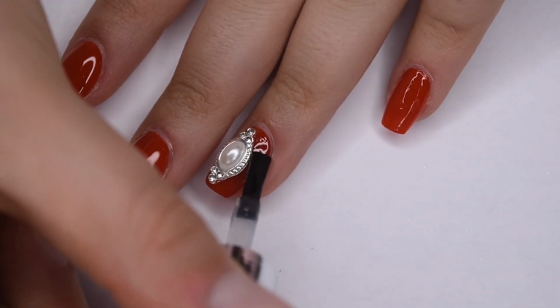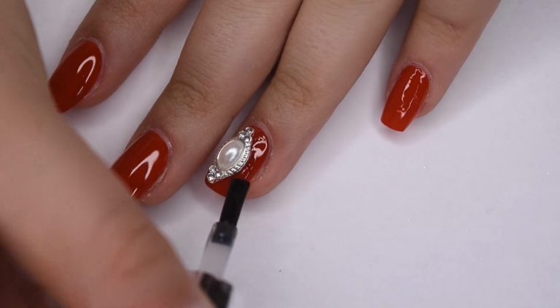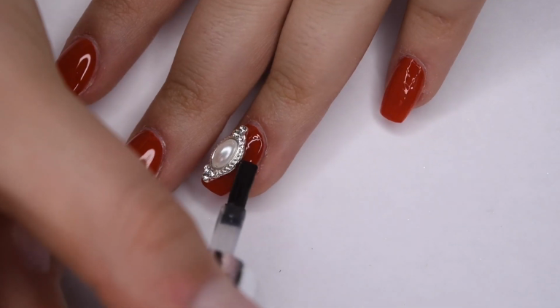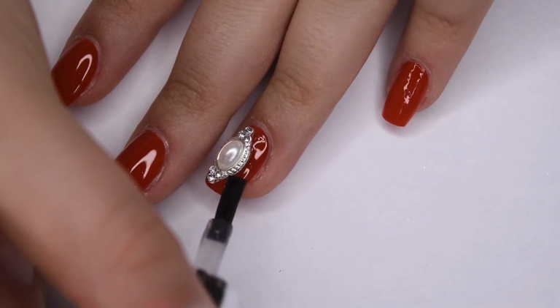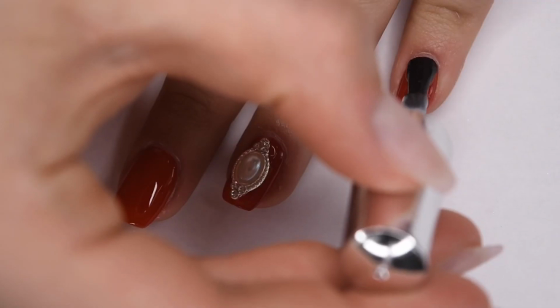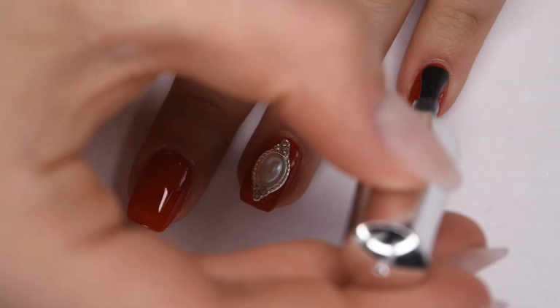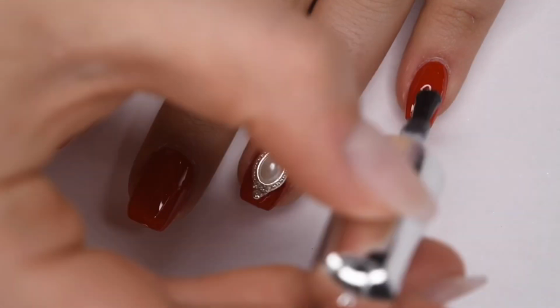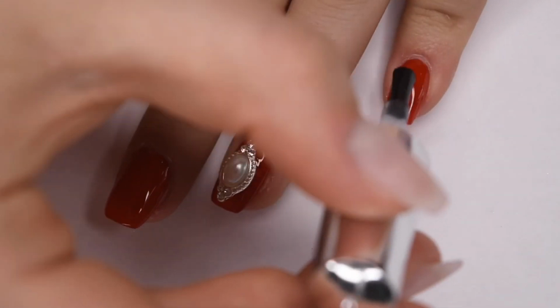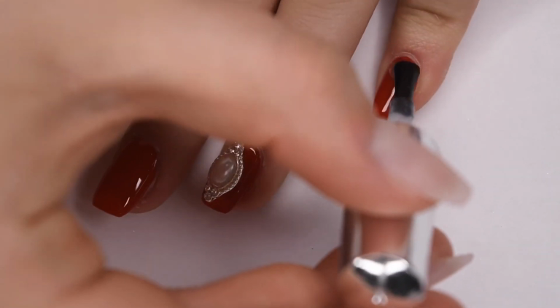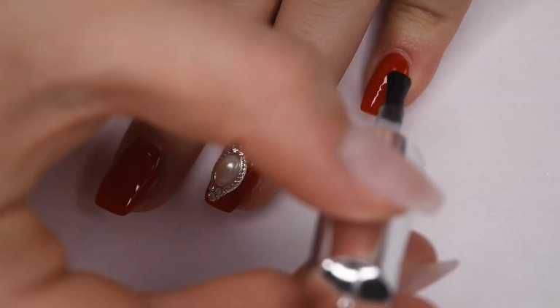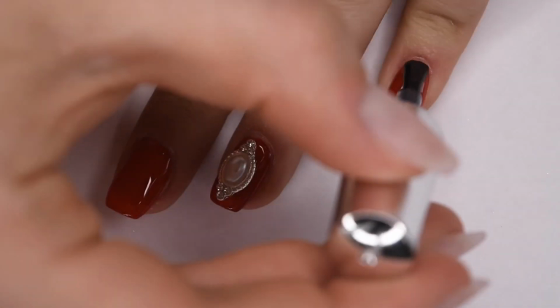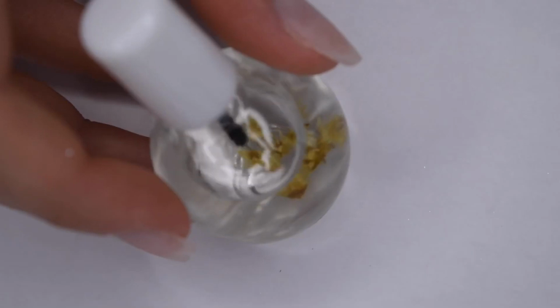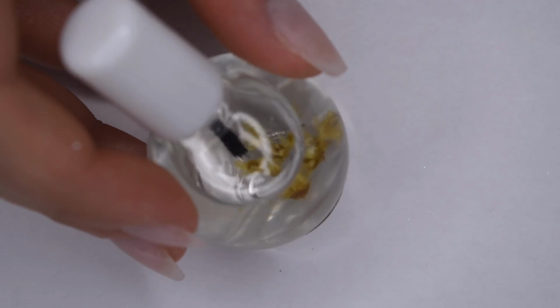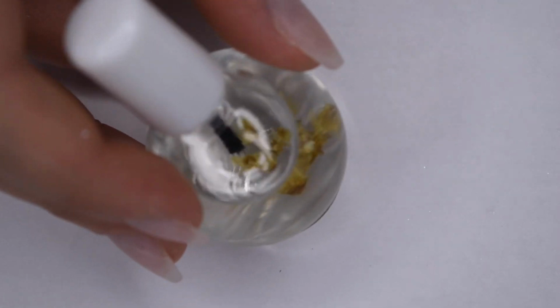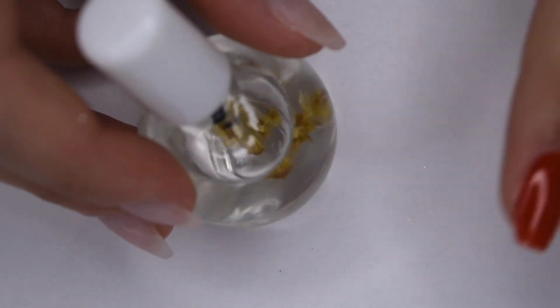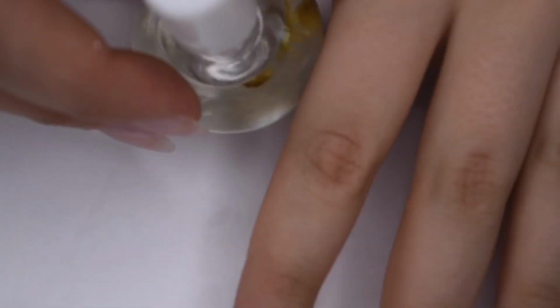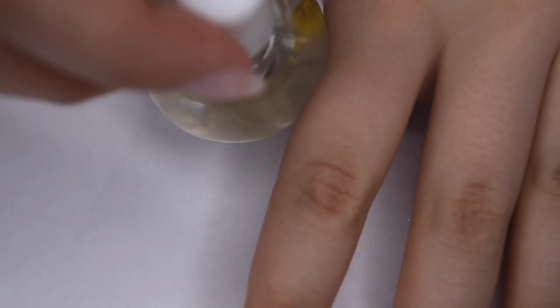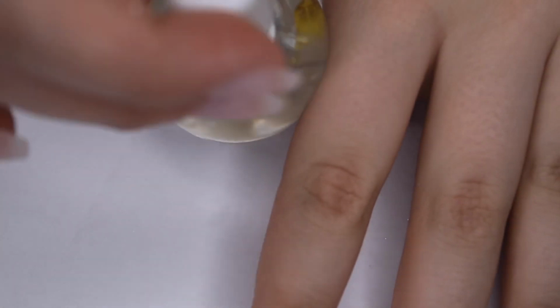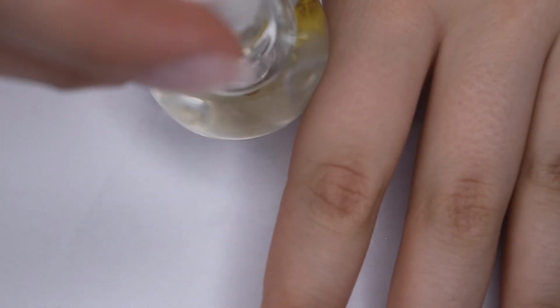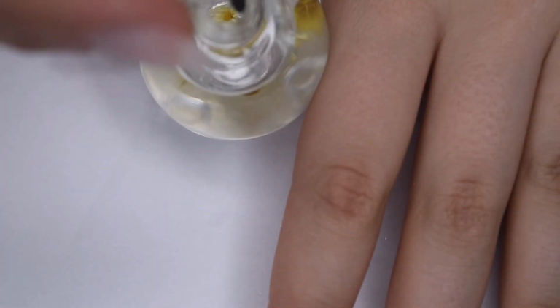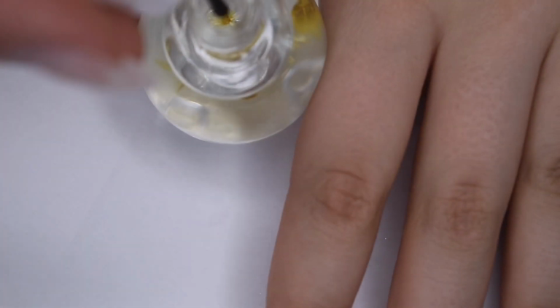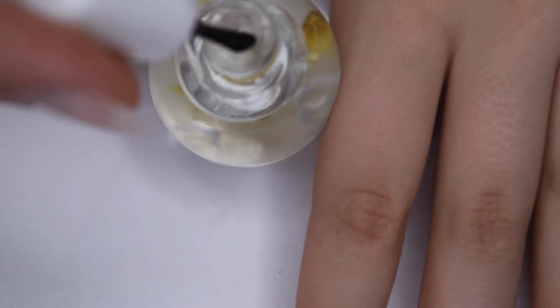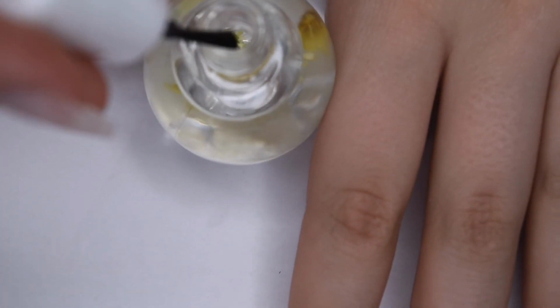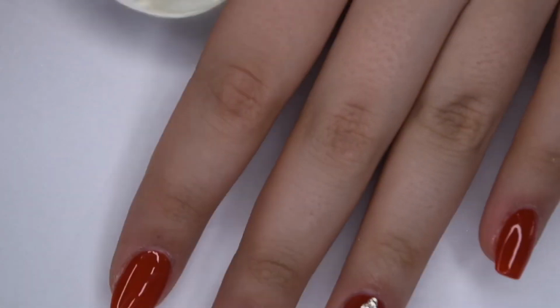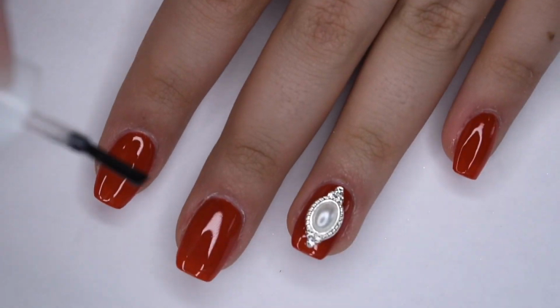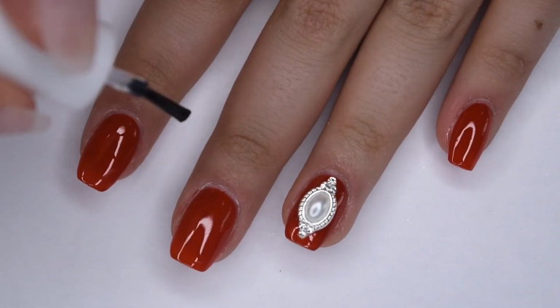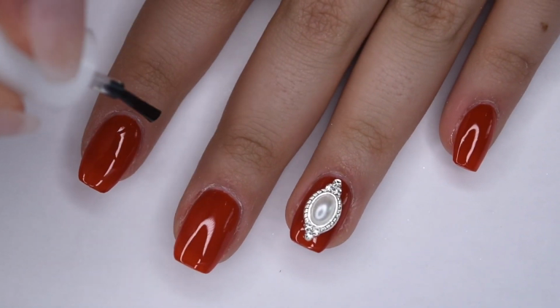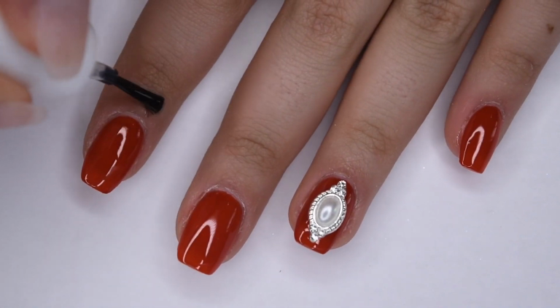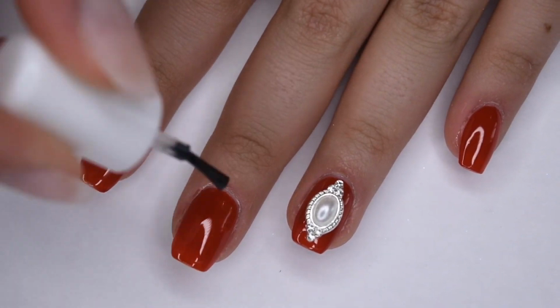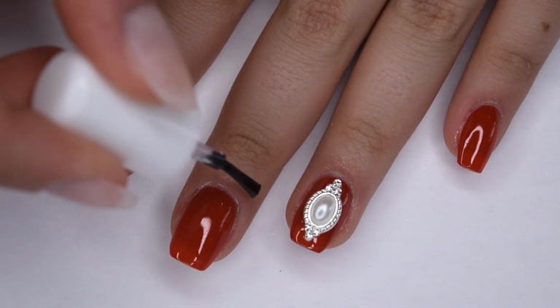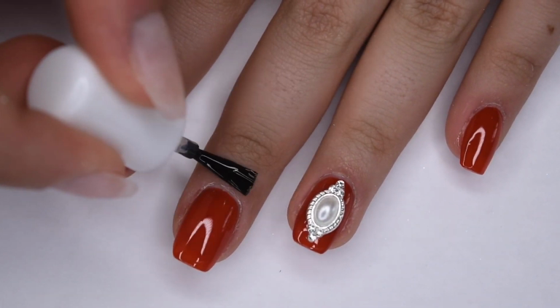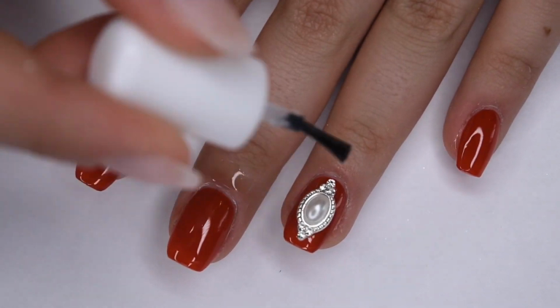After I finished up my top coat application, I cured for 30 seconds. Now I'm going to be applying some cuticle oil to replenish my skin. I opened up the cuticle oil and applied a small amount around the cuticles and rubbed that in.